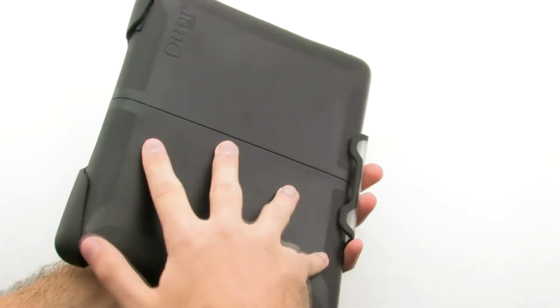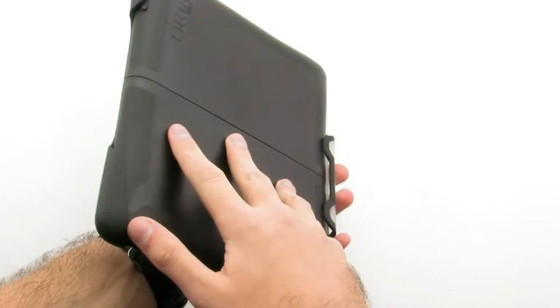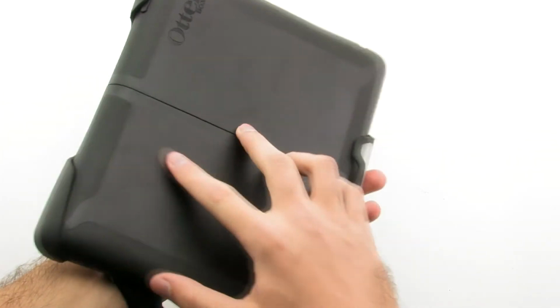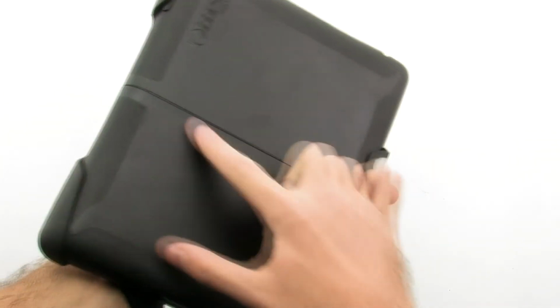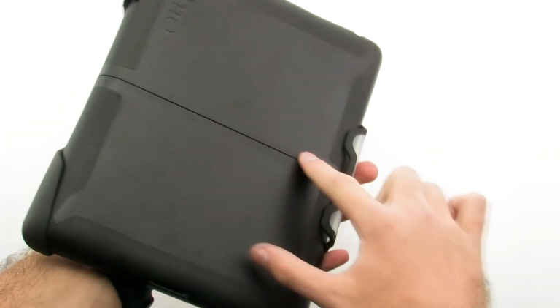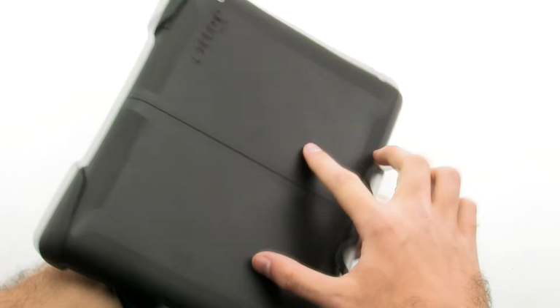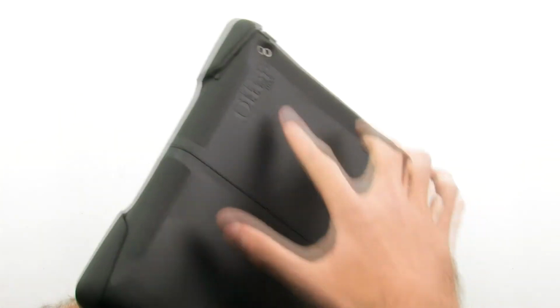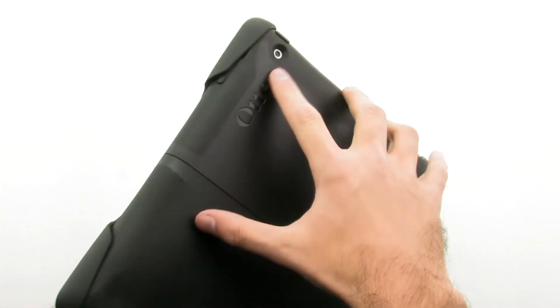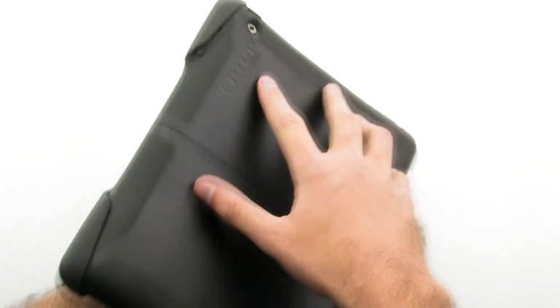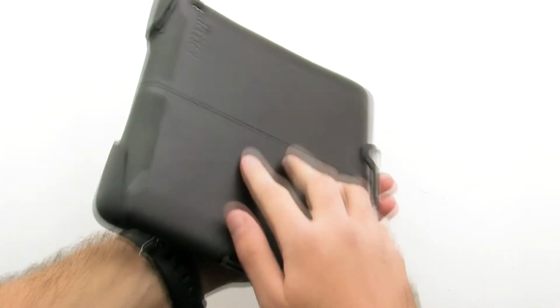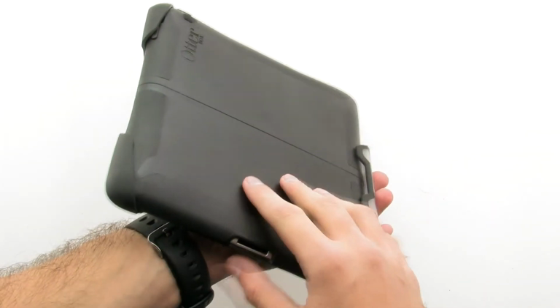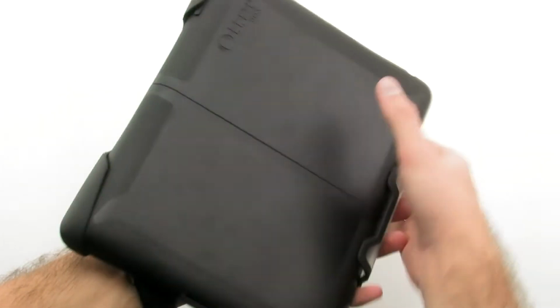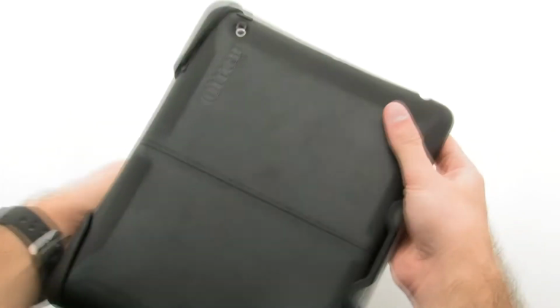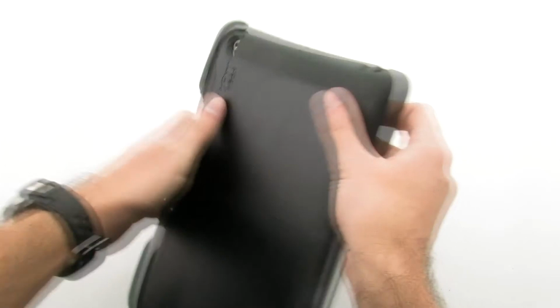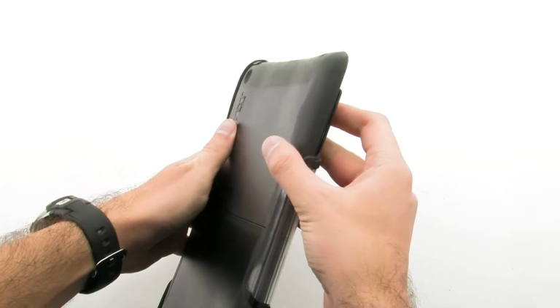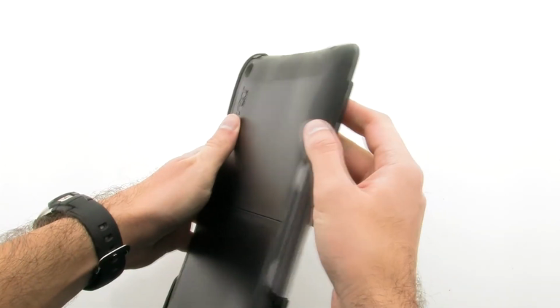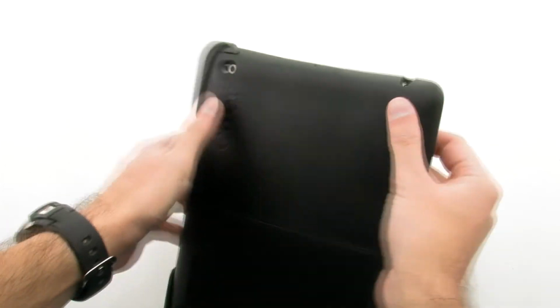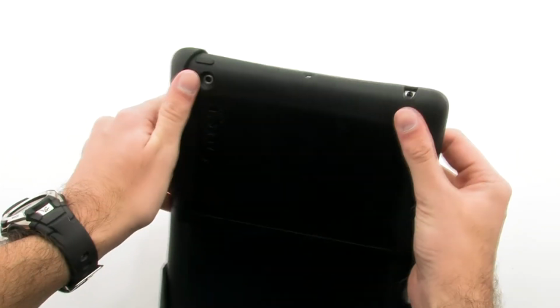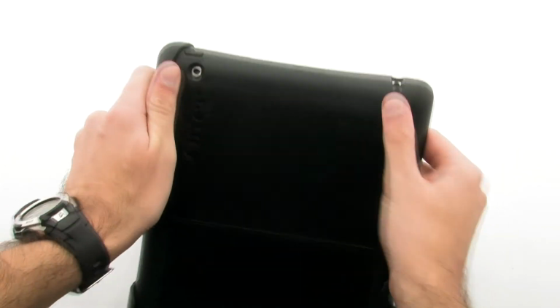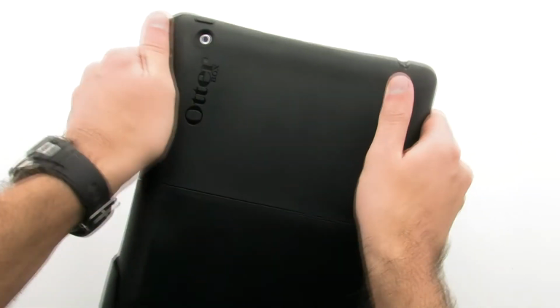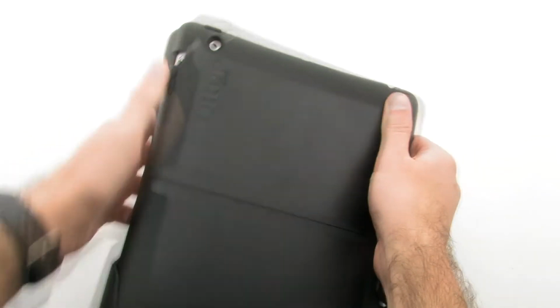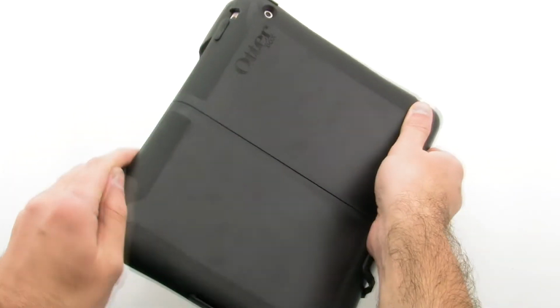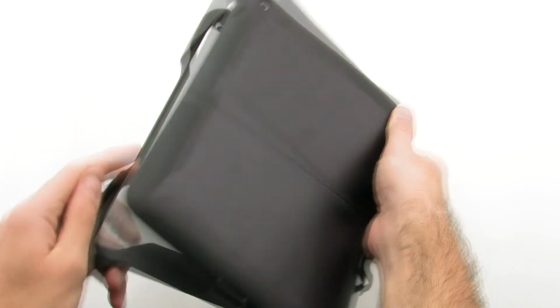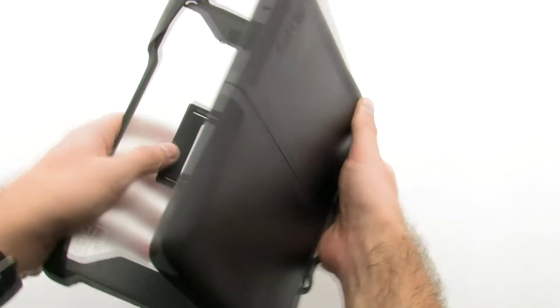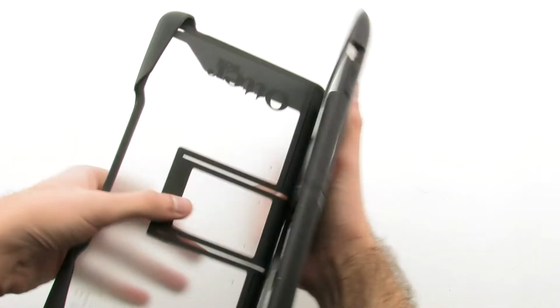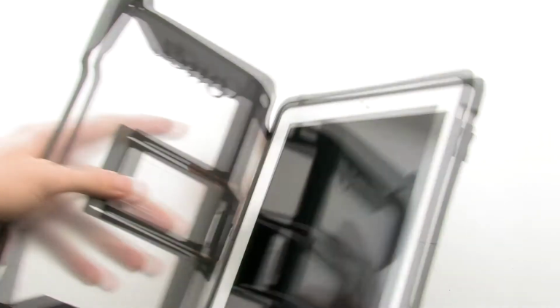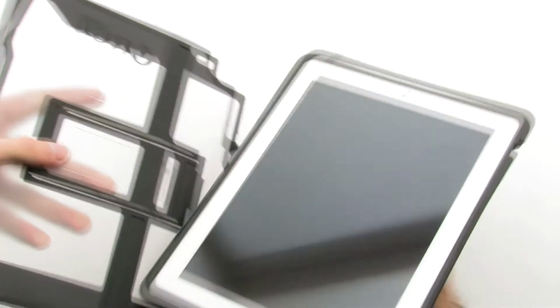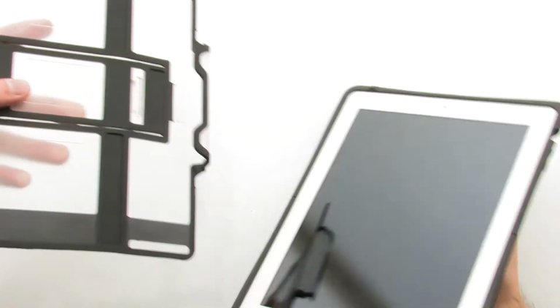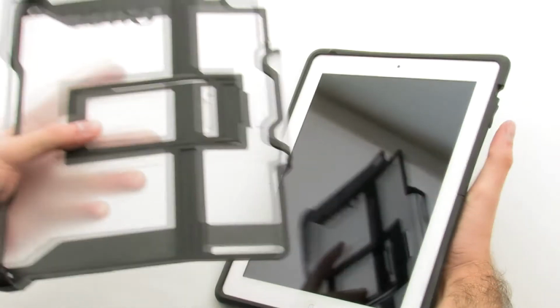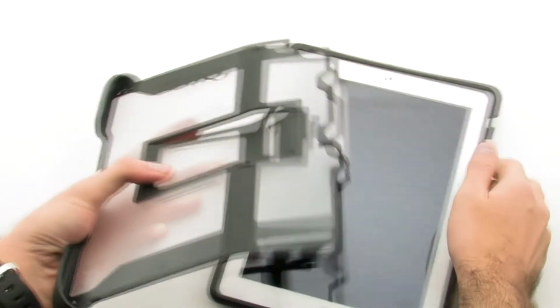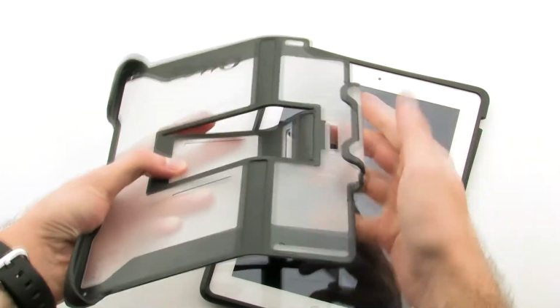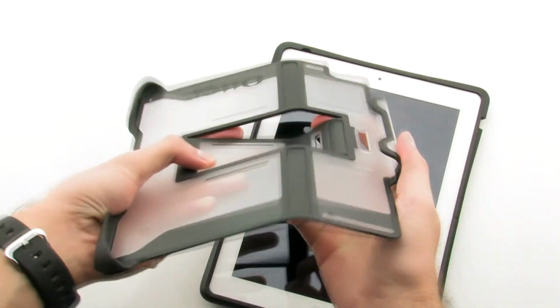The case provides multiple layers of protection, as well as an included cover which doubles as a kickstand. The OtterBox Reflex Series Case for the iPad 2.